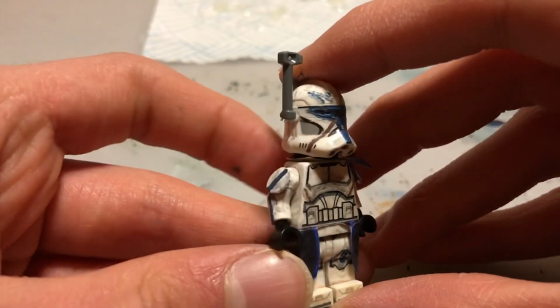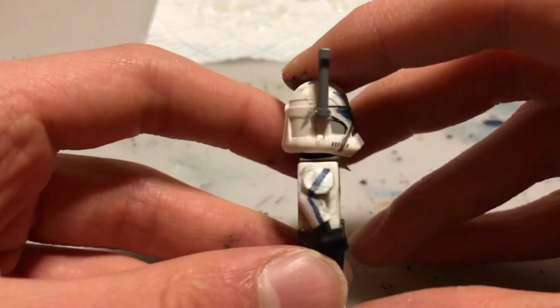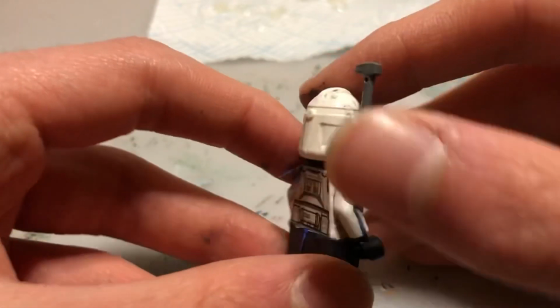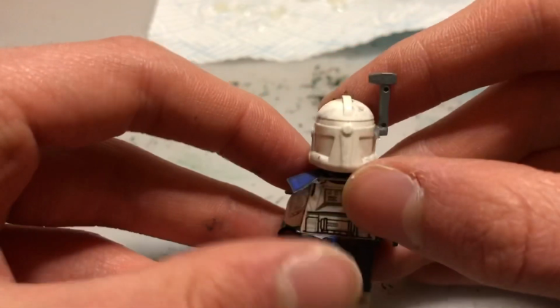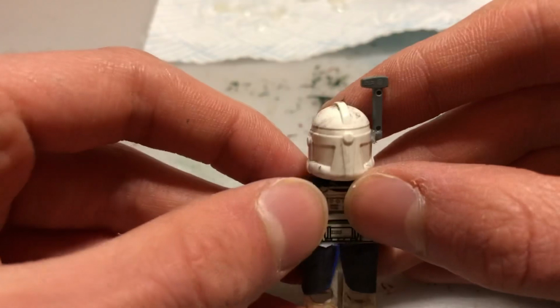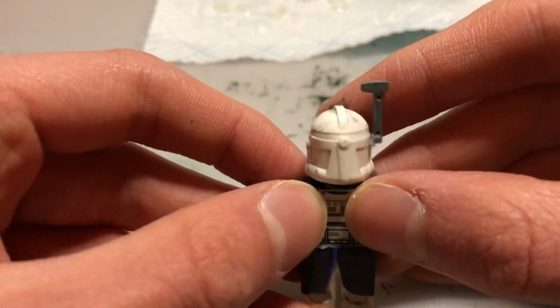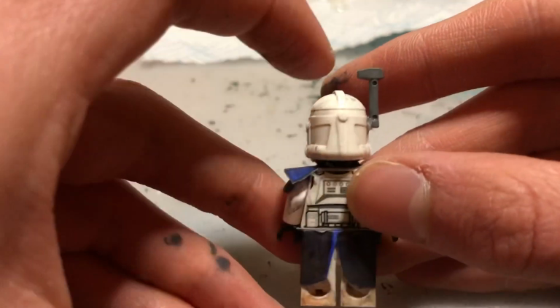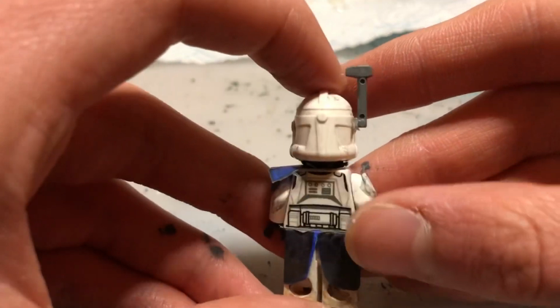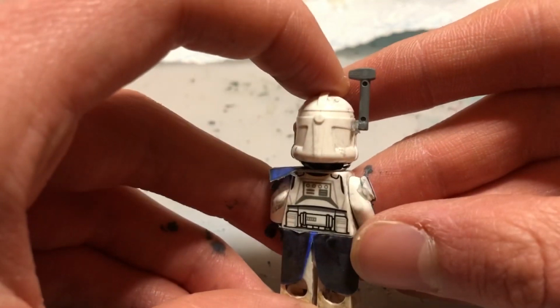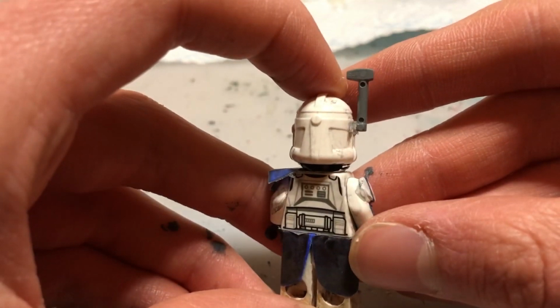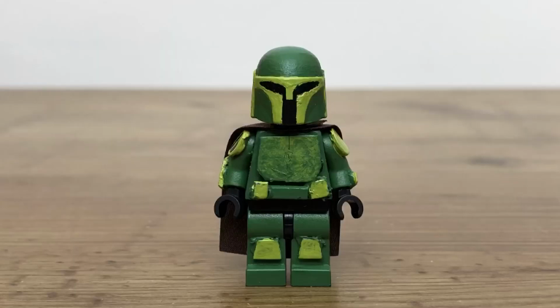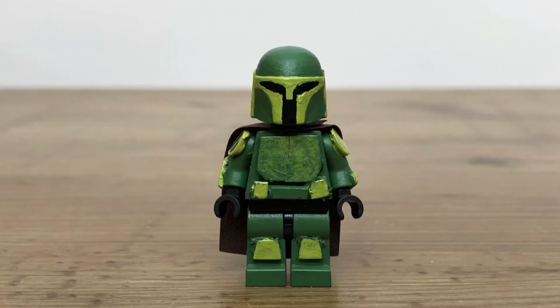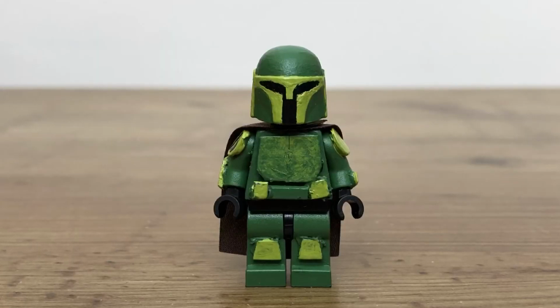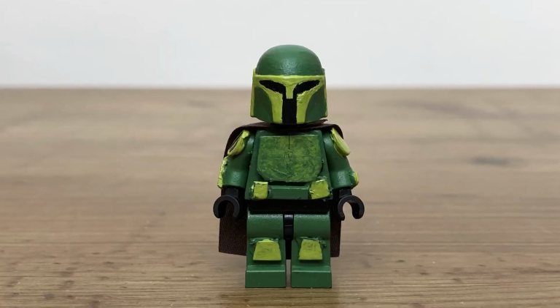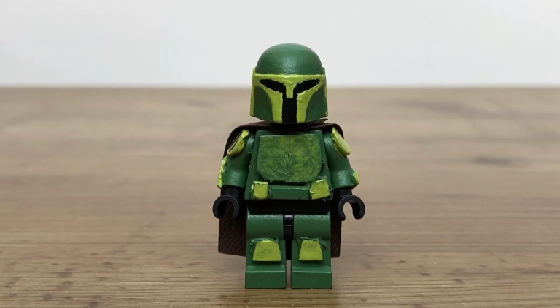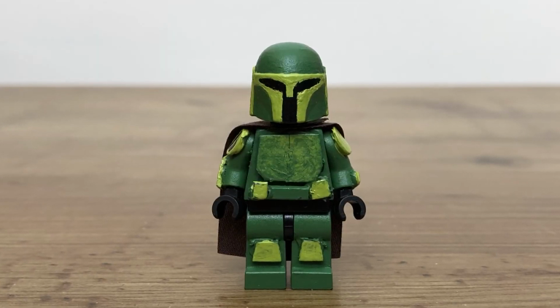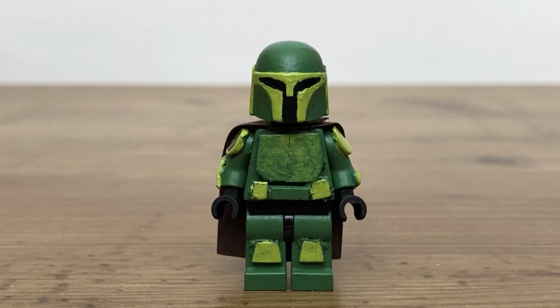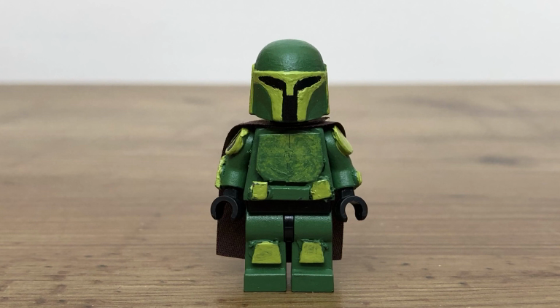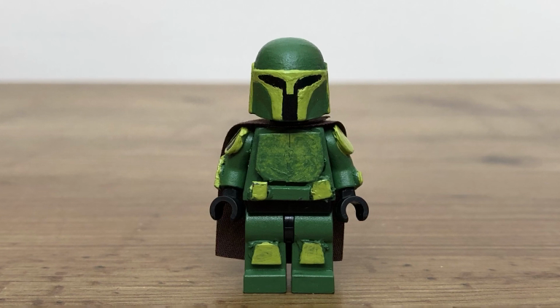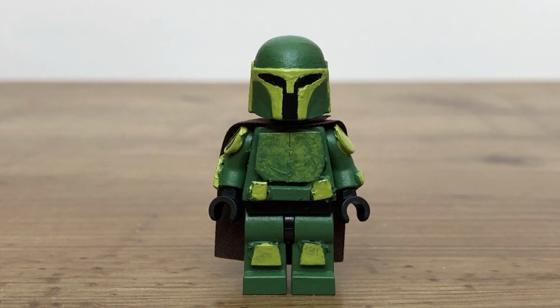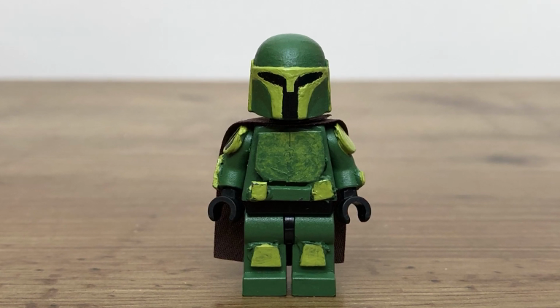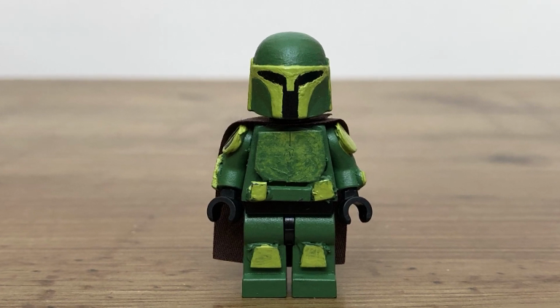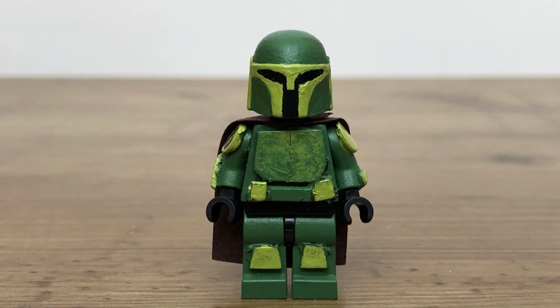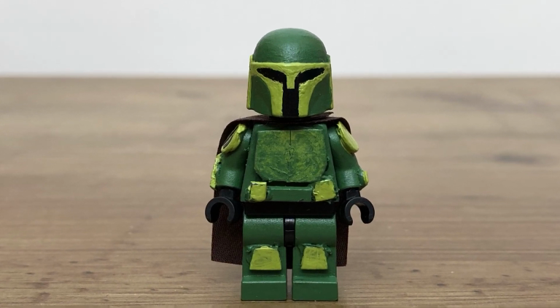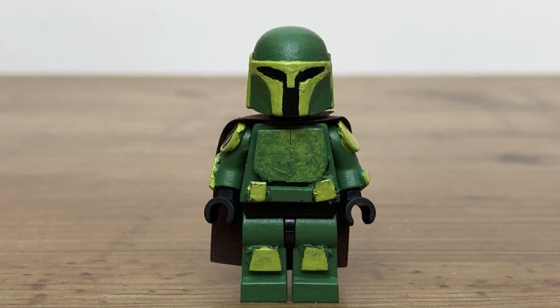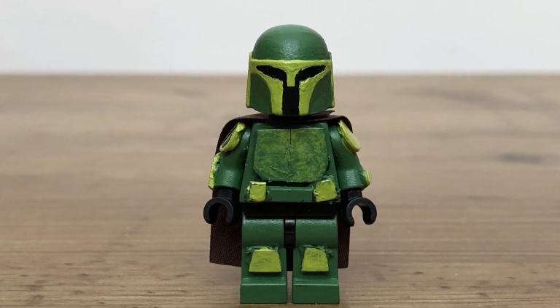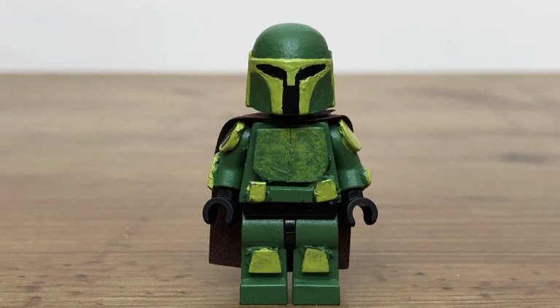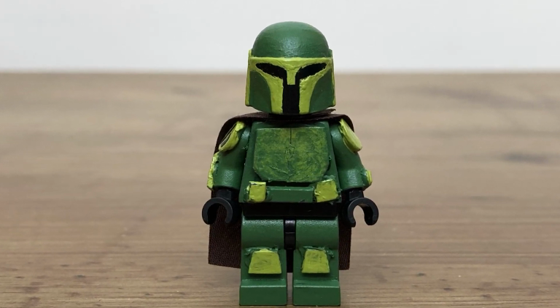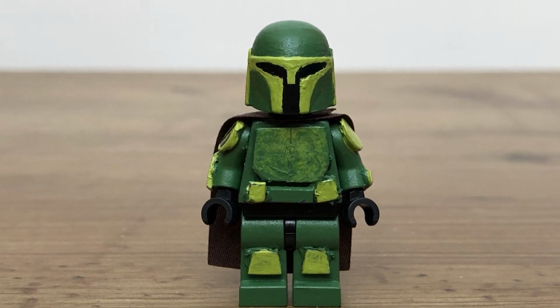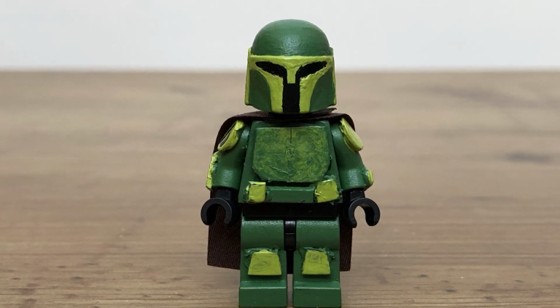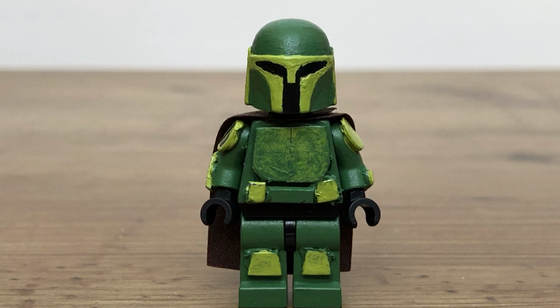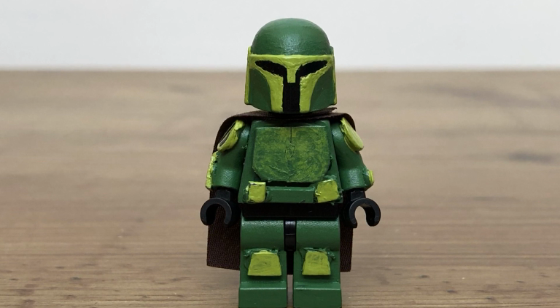I hope you guys enjoyed and I'll see you in the next video. Also, if you're interested in buying any of my custom figures, I do have an eBay page — this Mandalorian figure is on there right now, so get it before it goes!